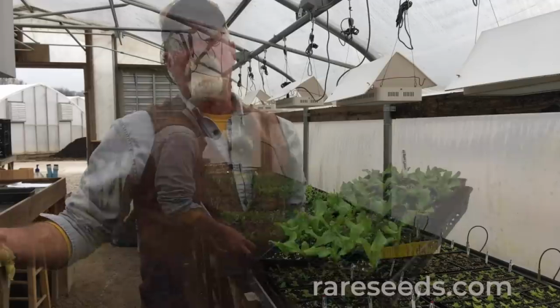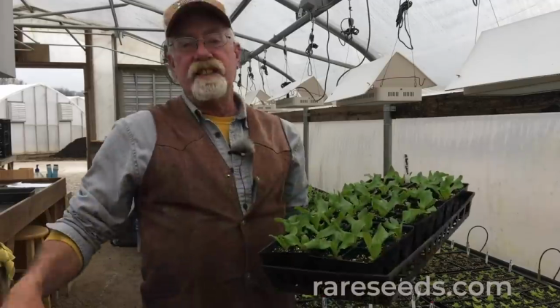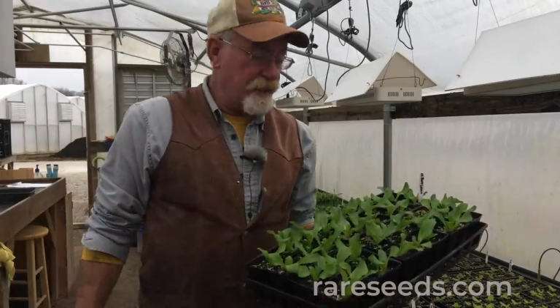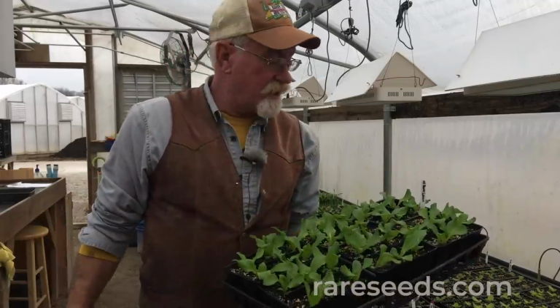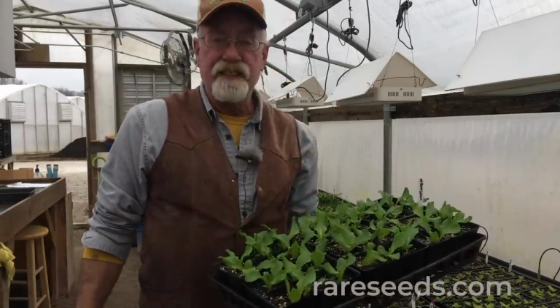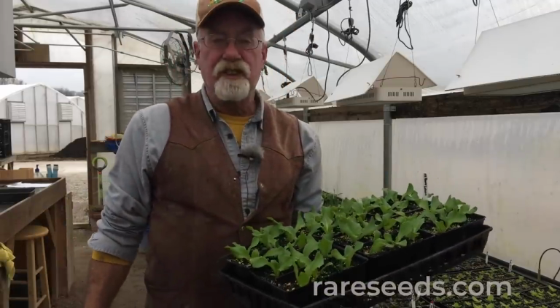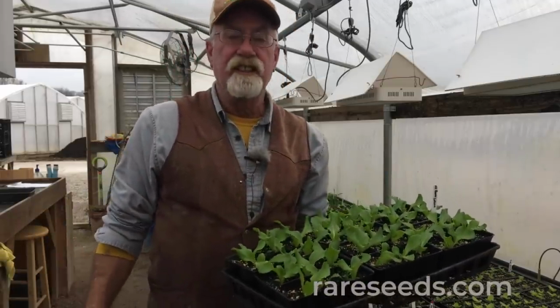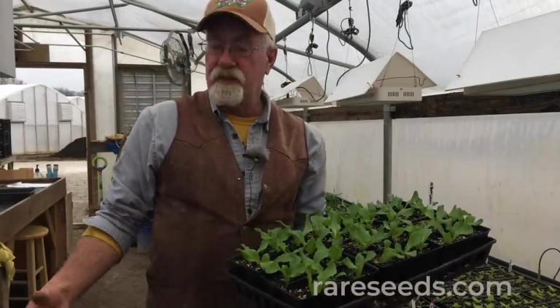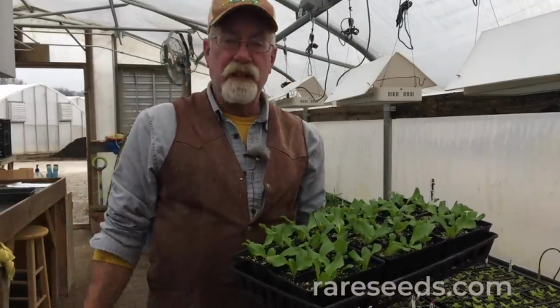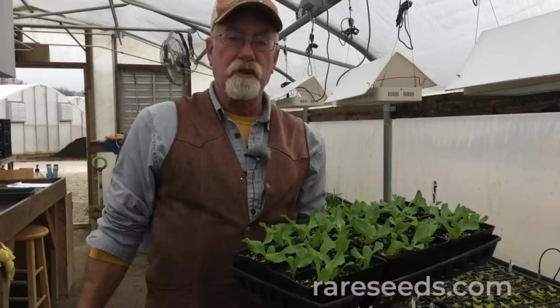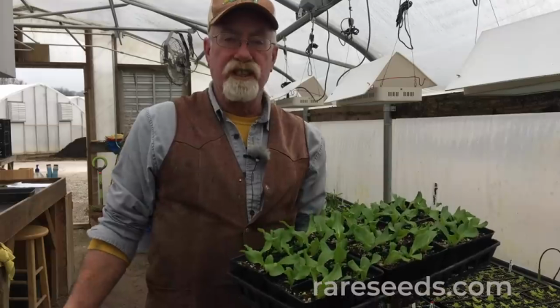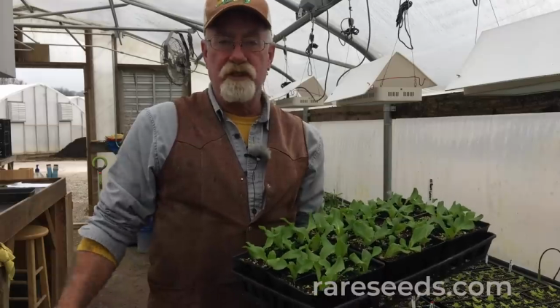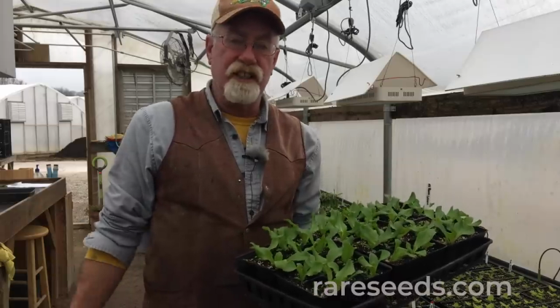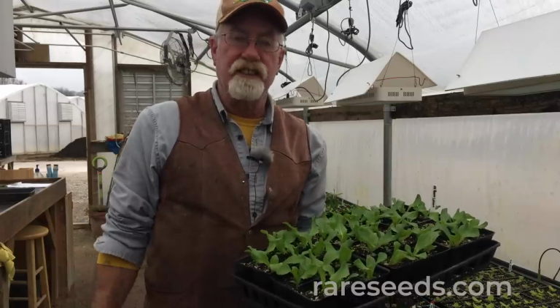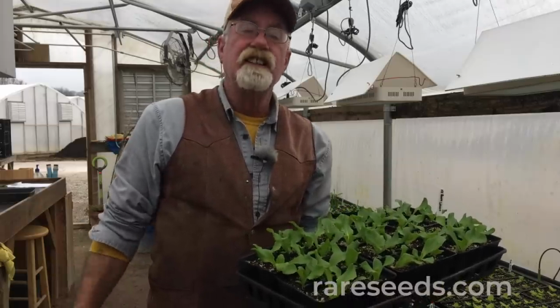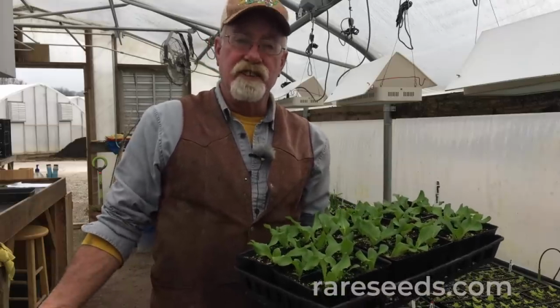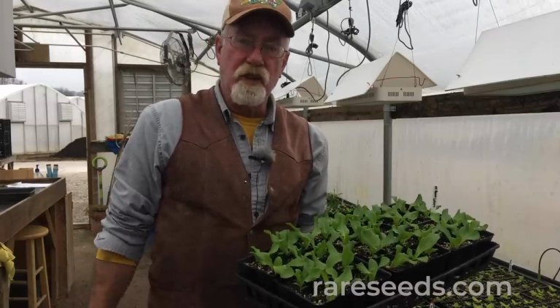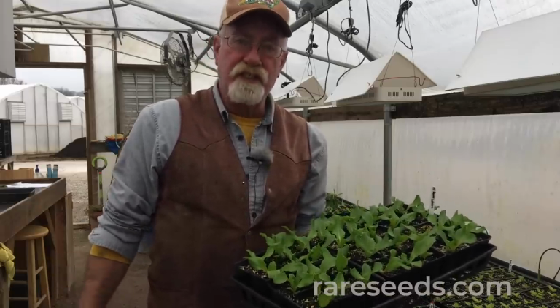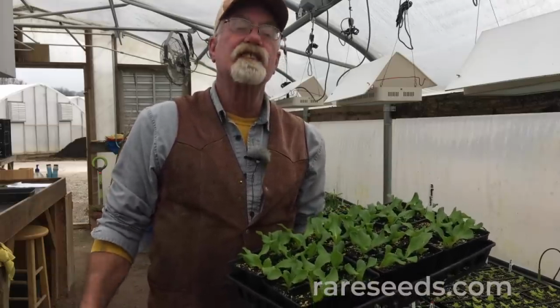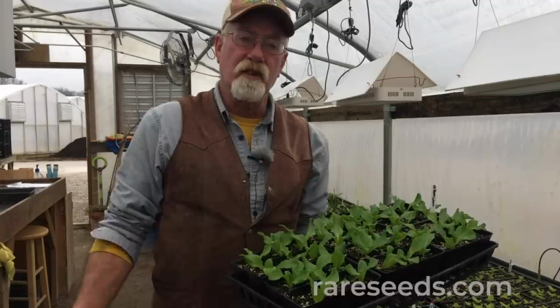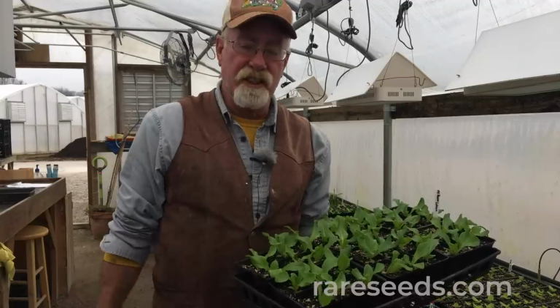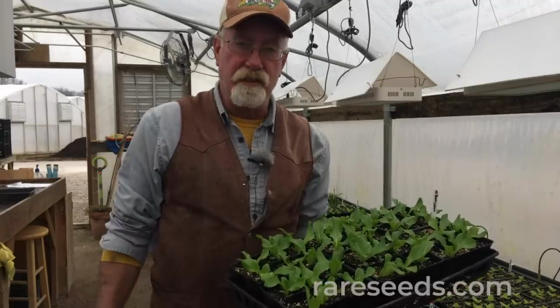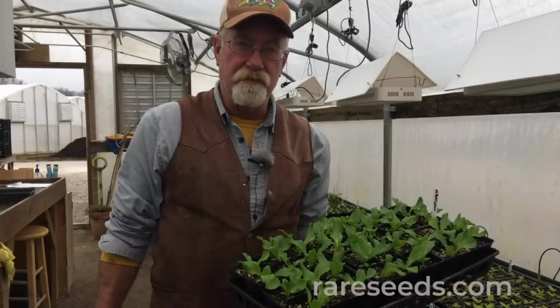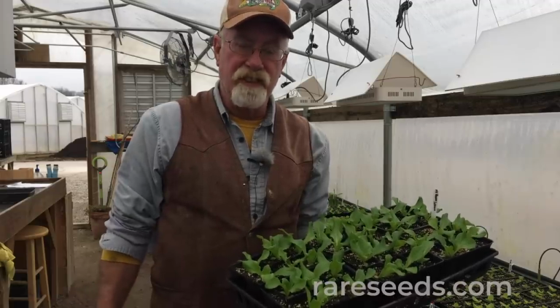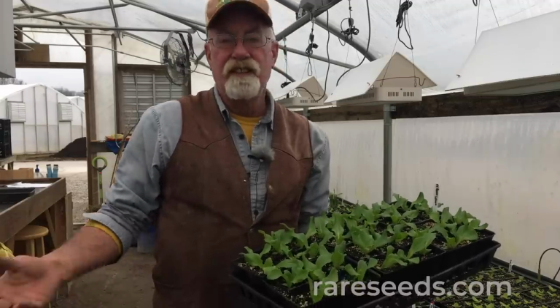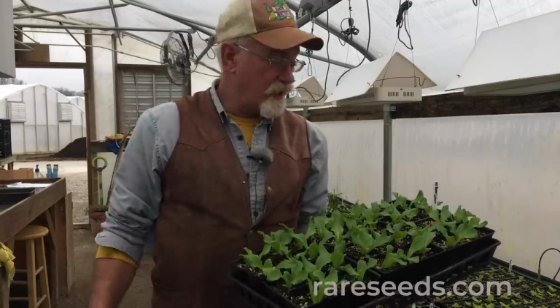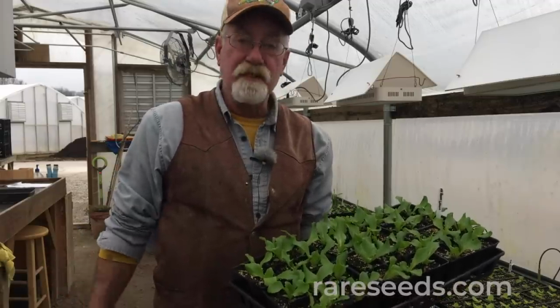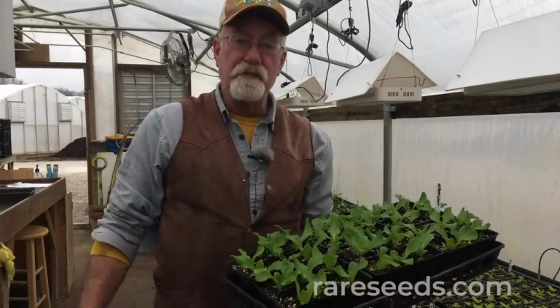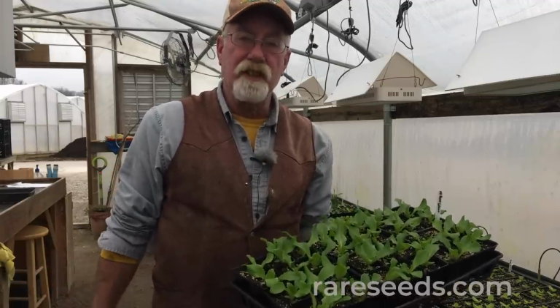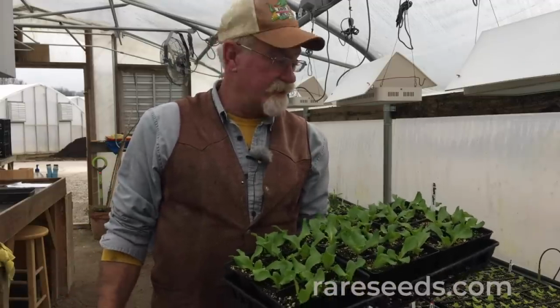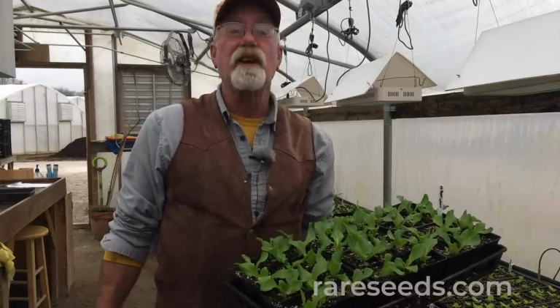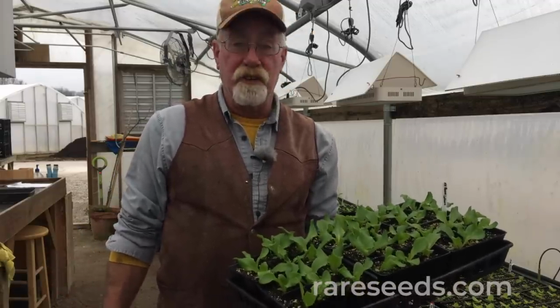Anyway, seed starting at home is not that difficult. Follow the basic rules: it takes moisture, heat, a good soil mix — grow them like you love them. This is John Lenz here at Baker Creek, and this is how we do it.